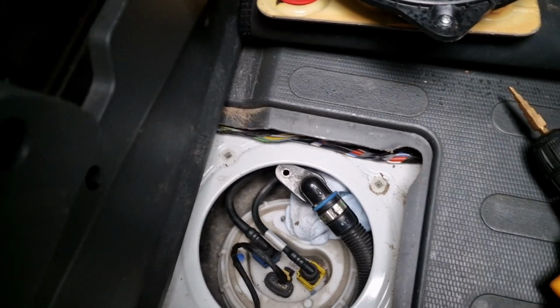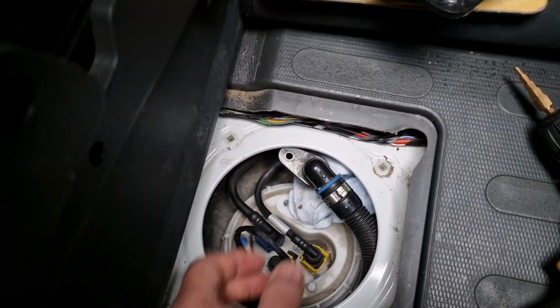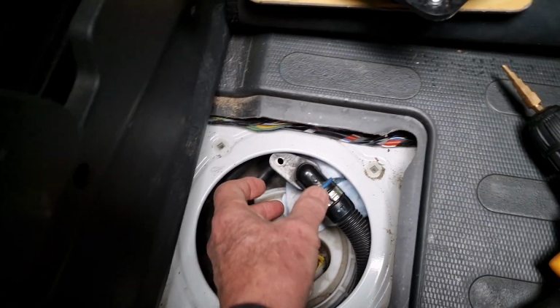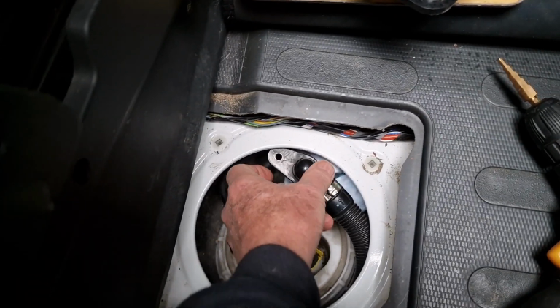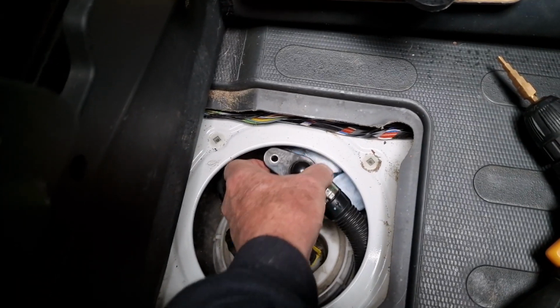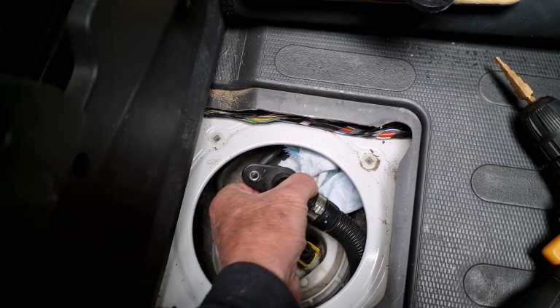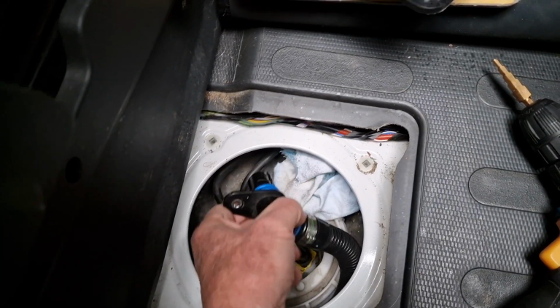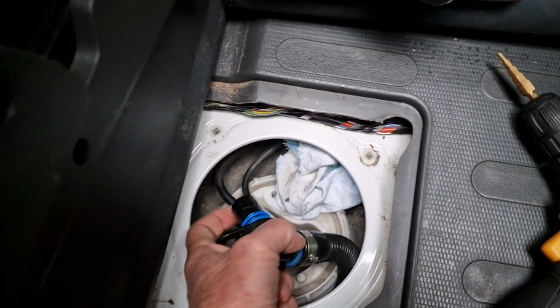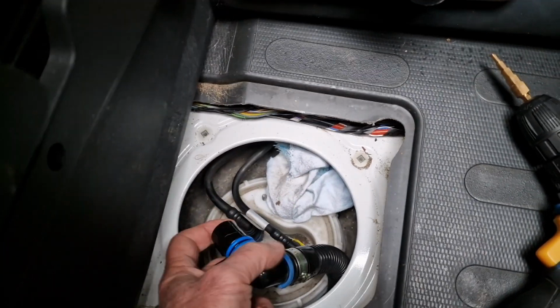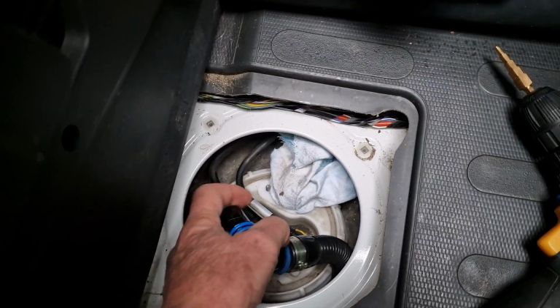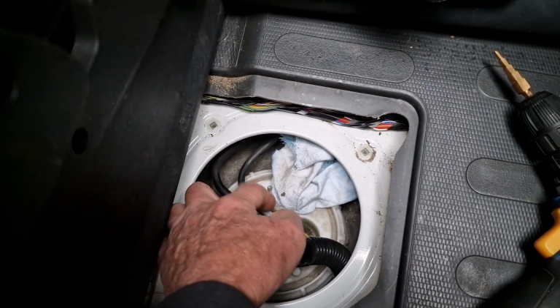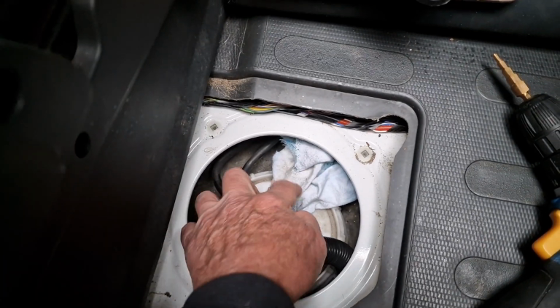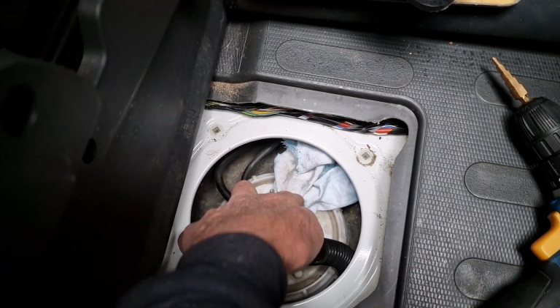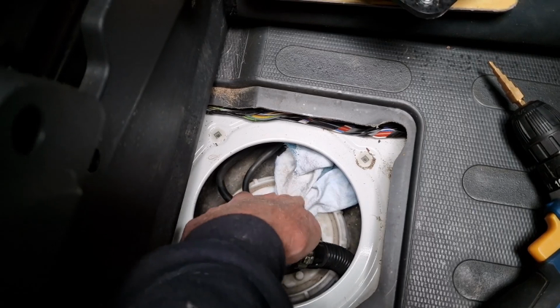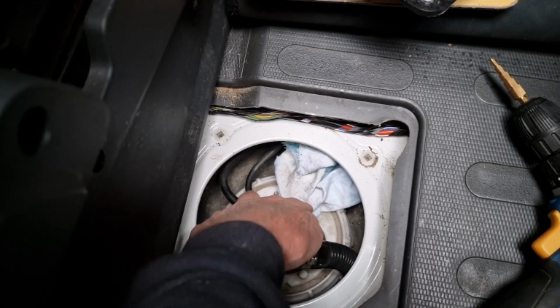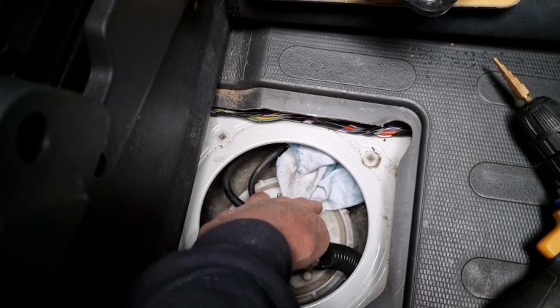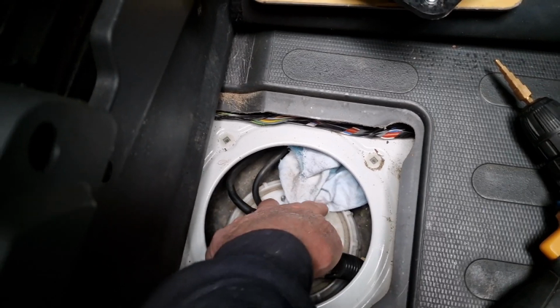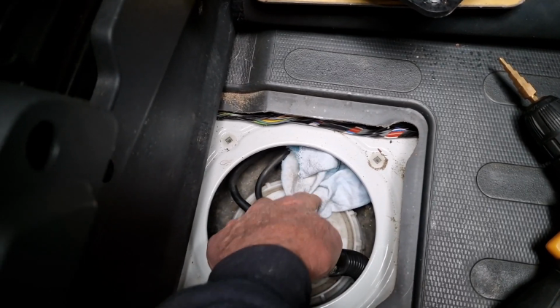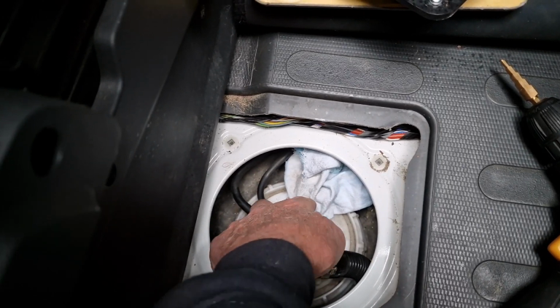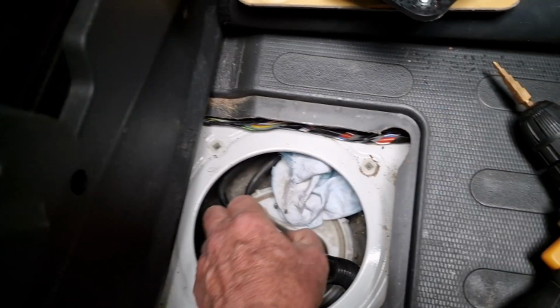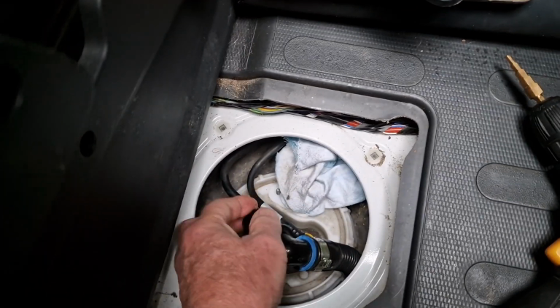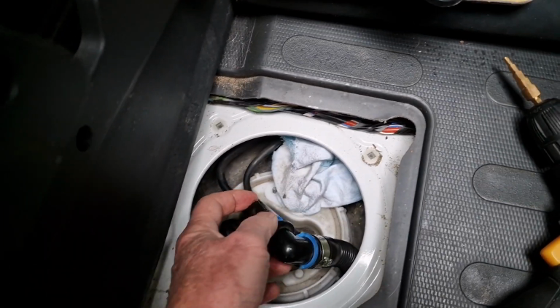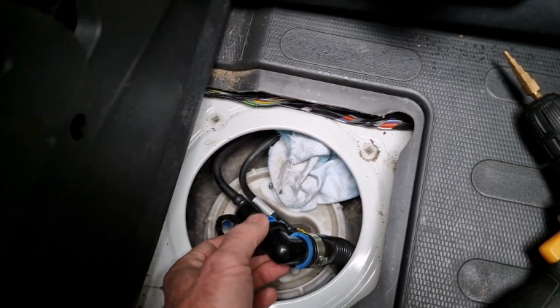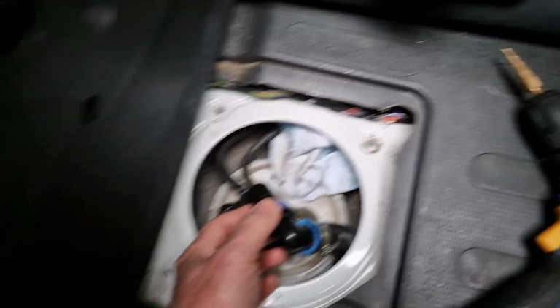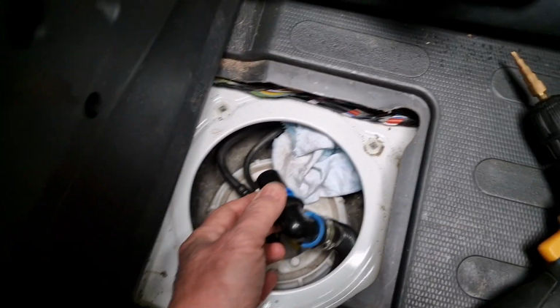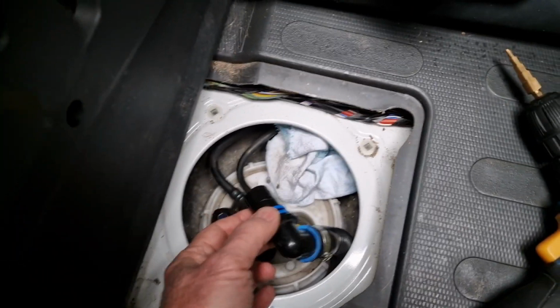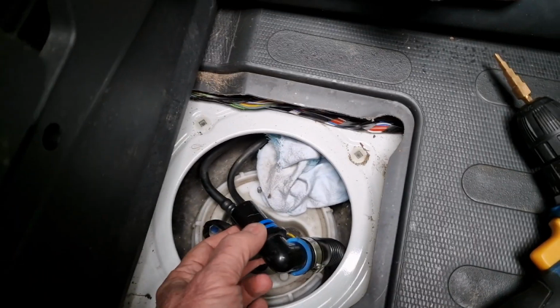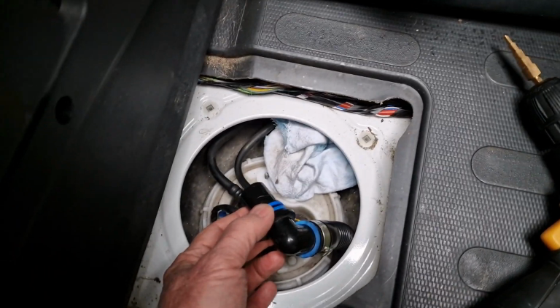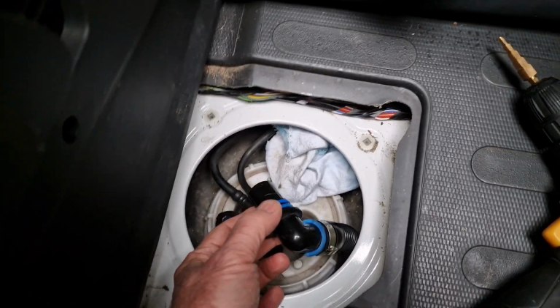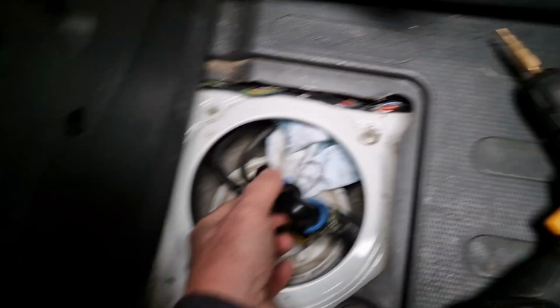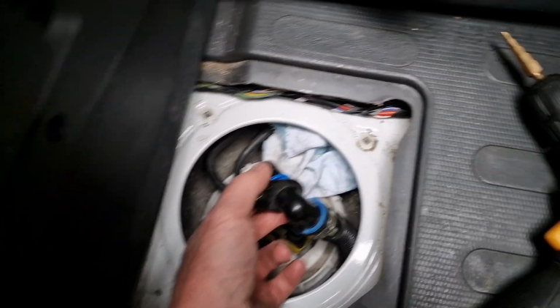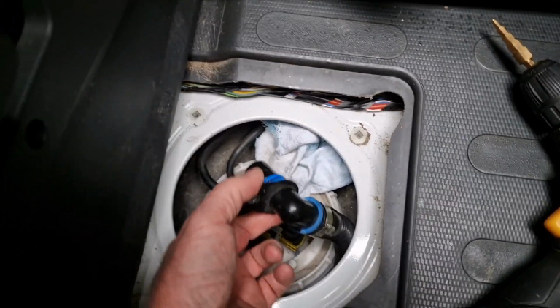The first thing to do when you take the breather pipe out is stuff a rag in the hole in the top of the tank to stop any muck getting in, because you don't want any dirt or contamination in there.